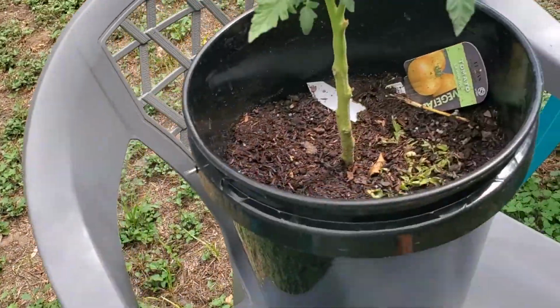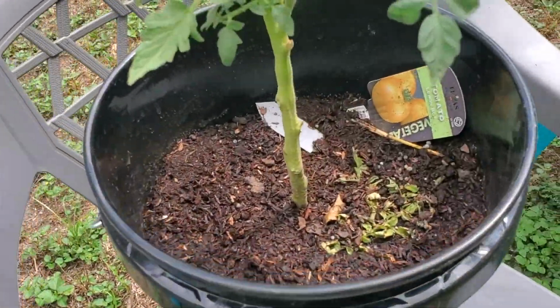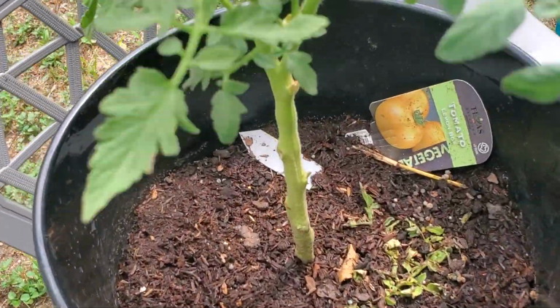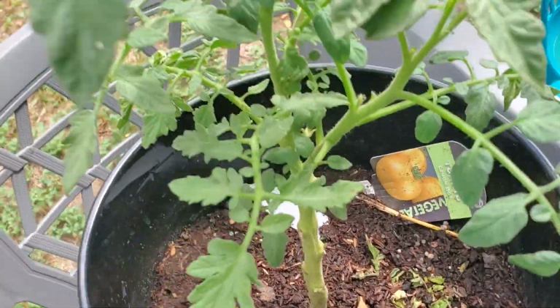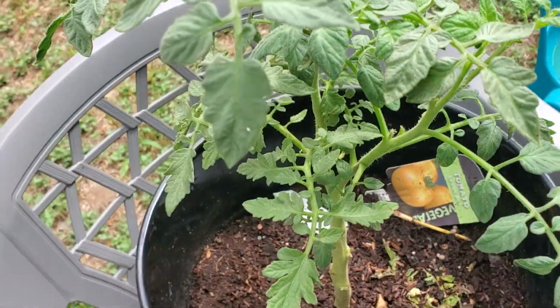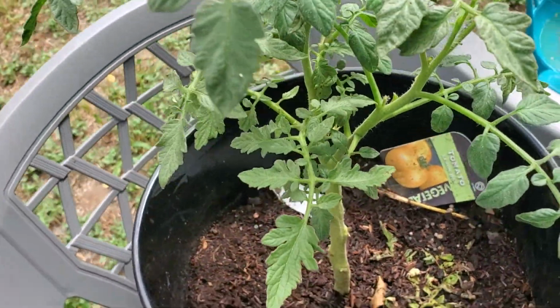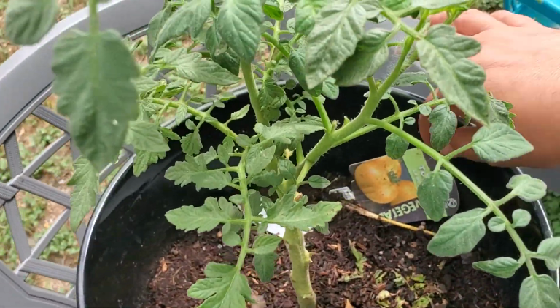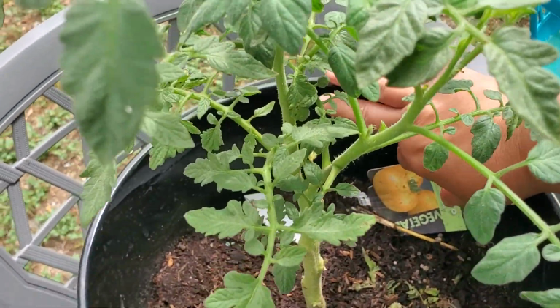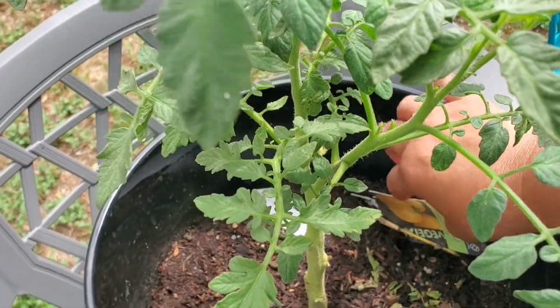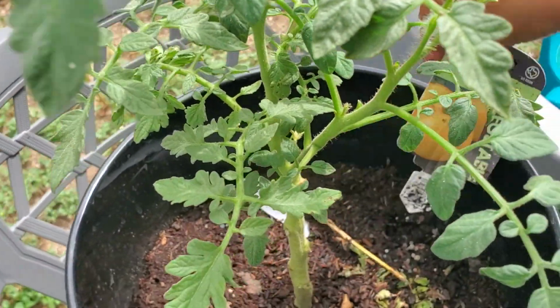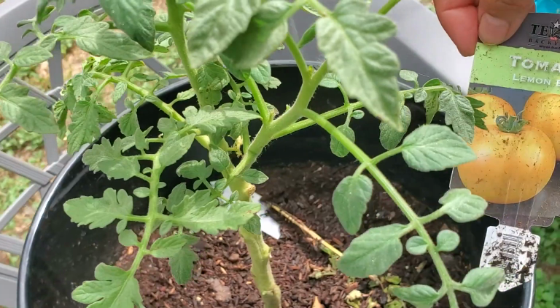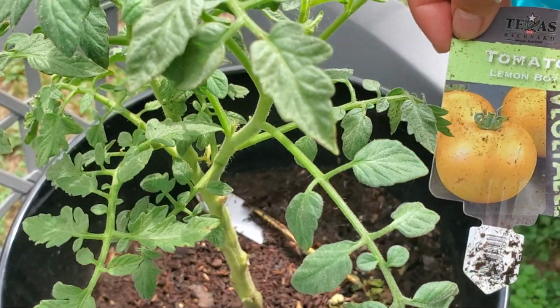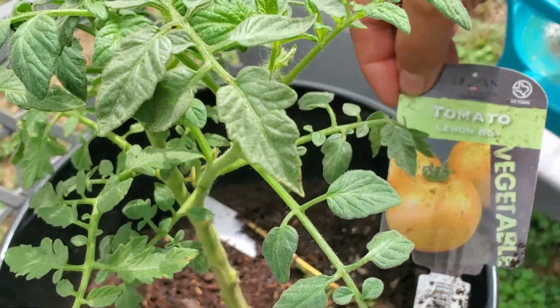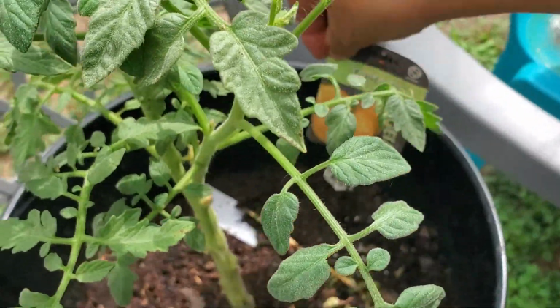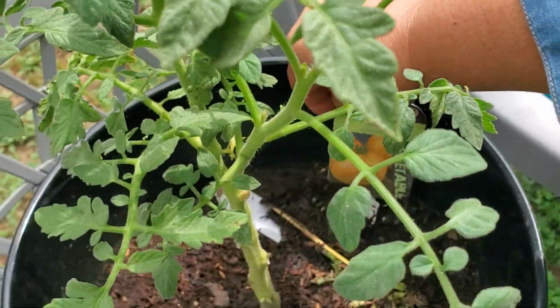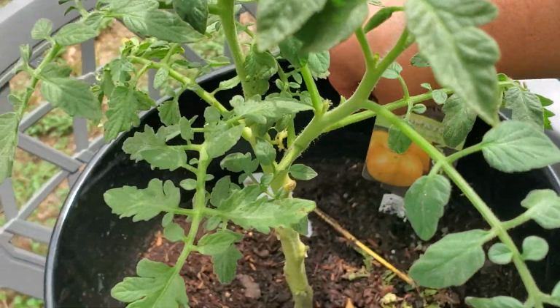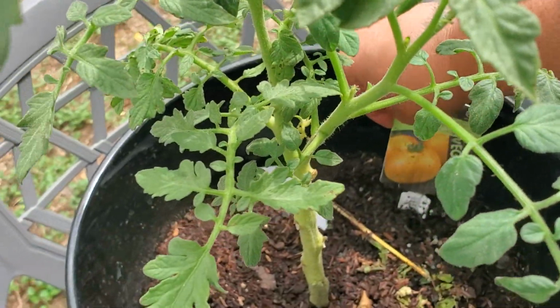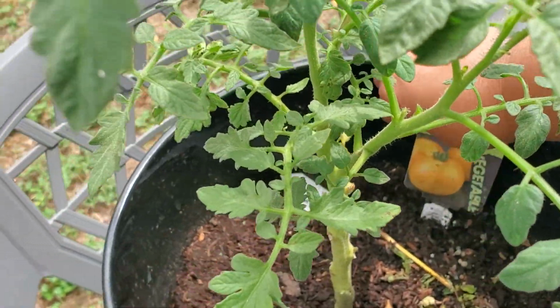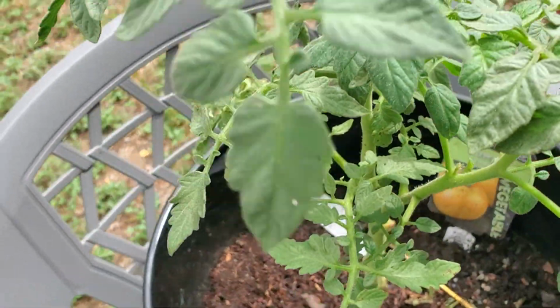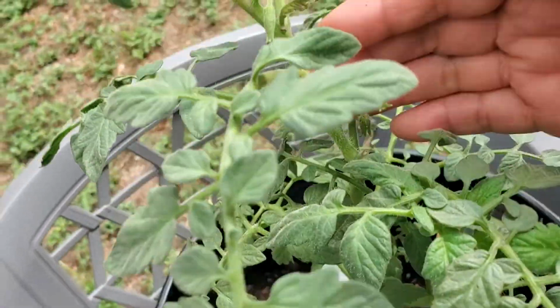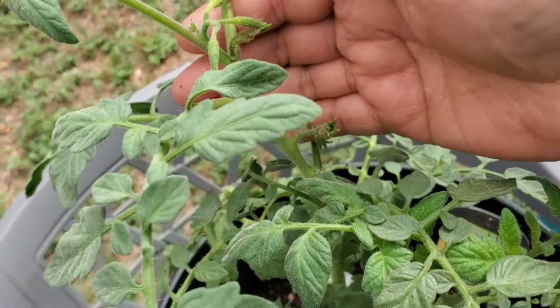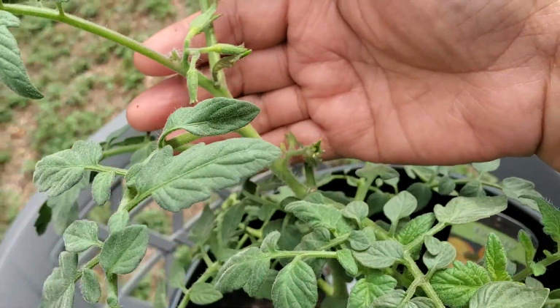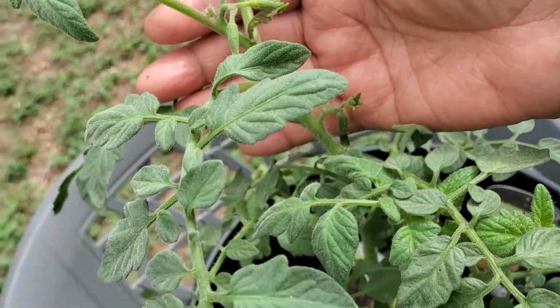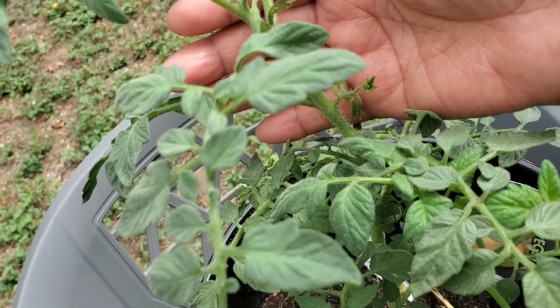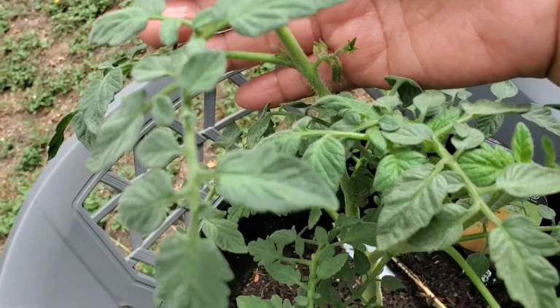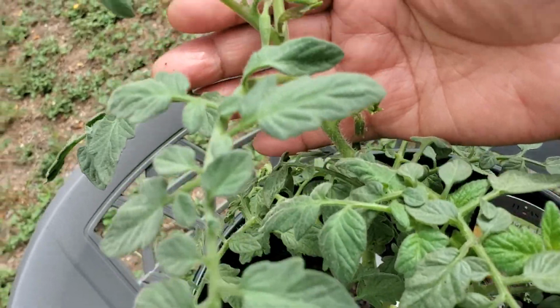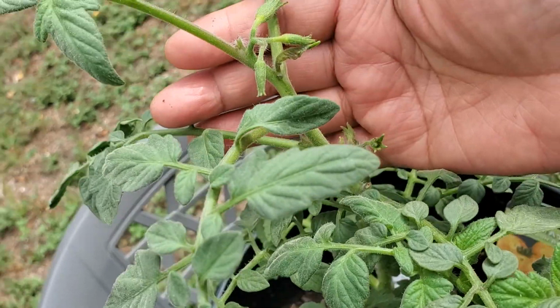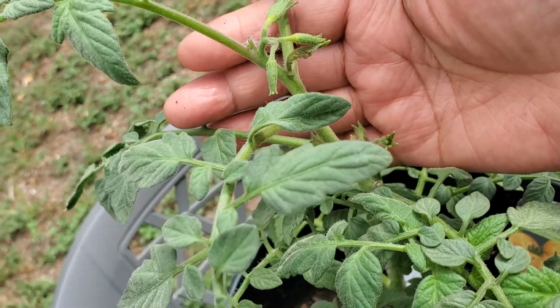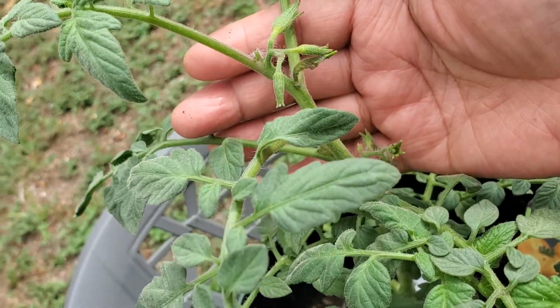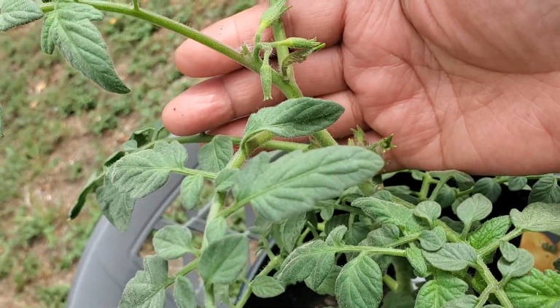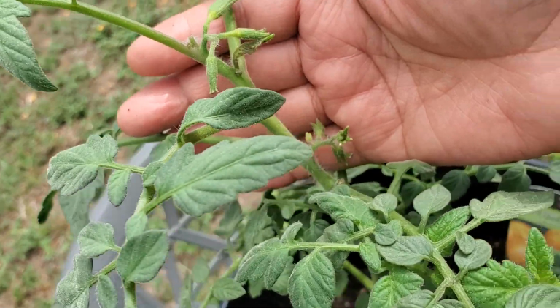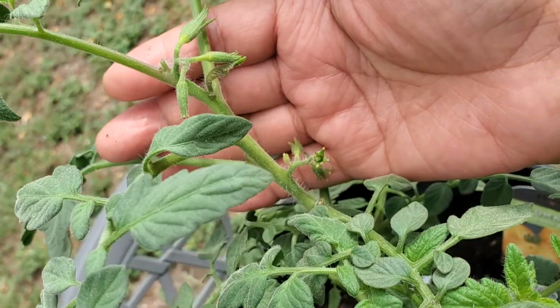This is my tomato — that's a lemon boy. And it already has some starting to blossom.